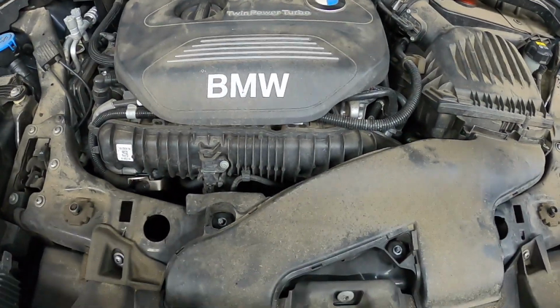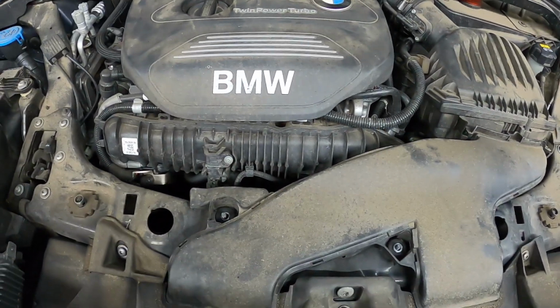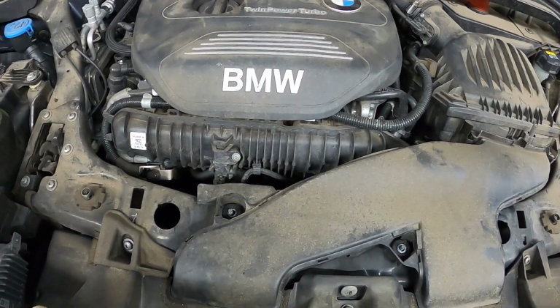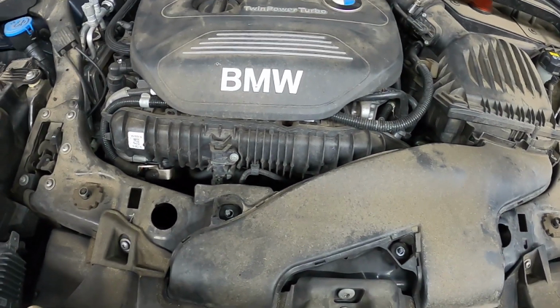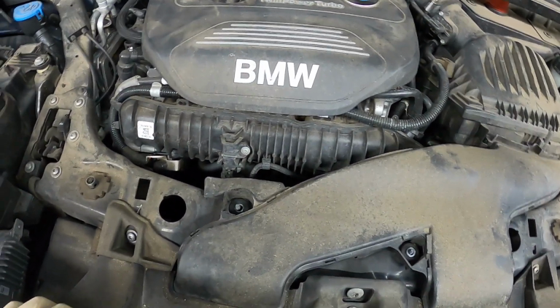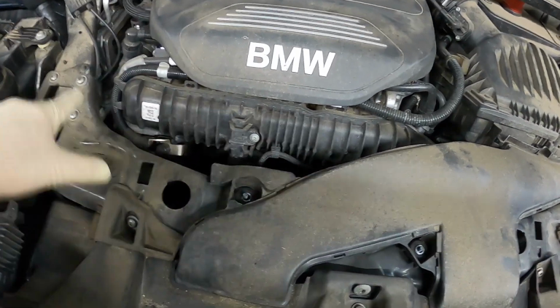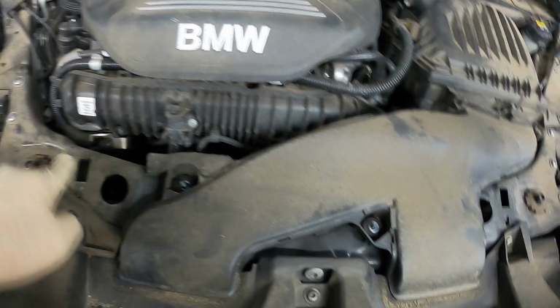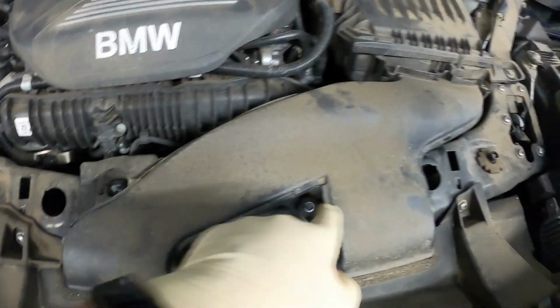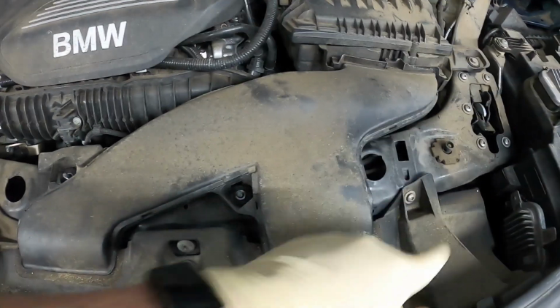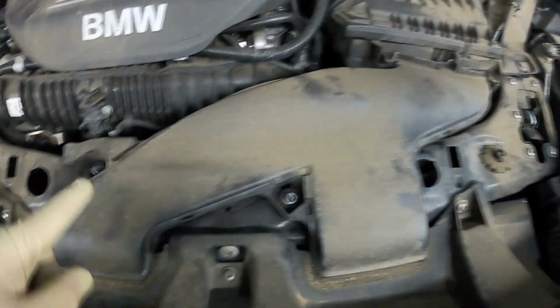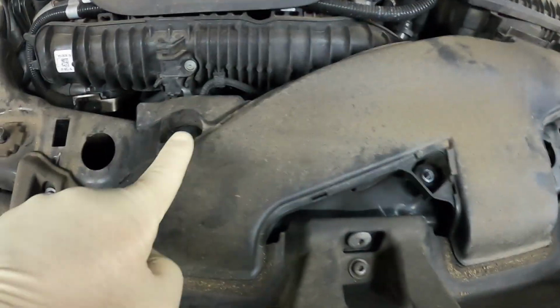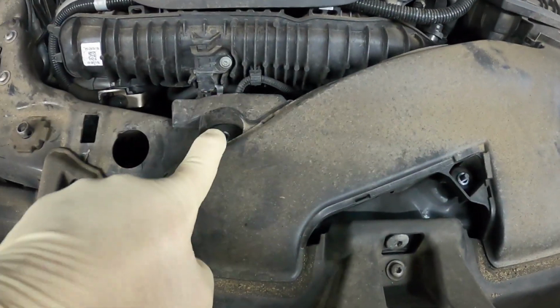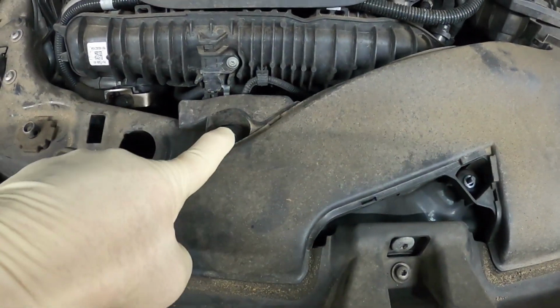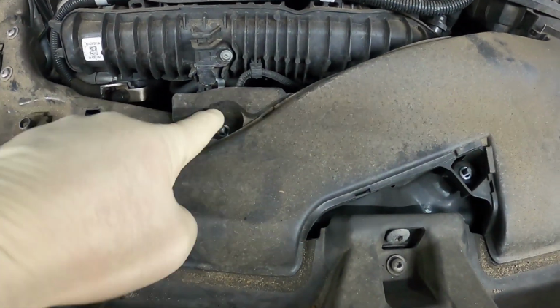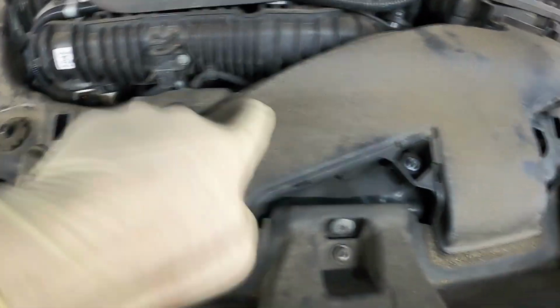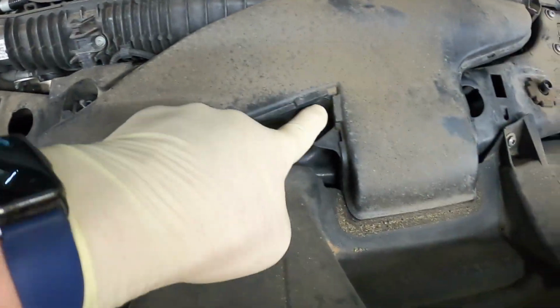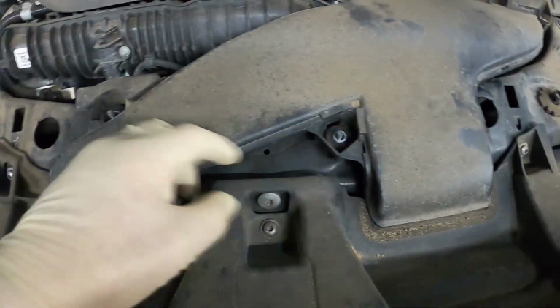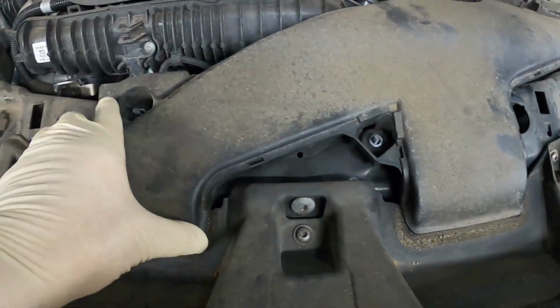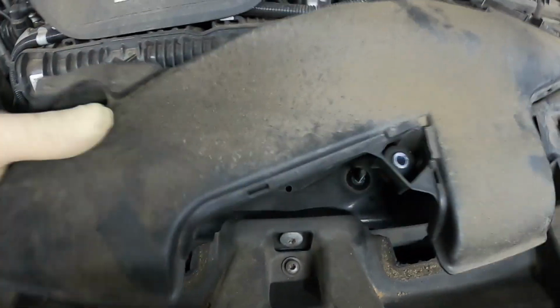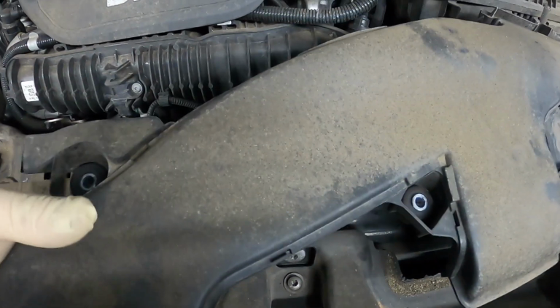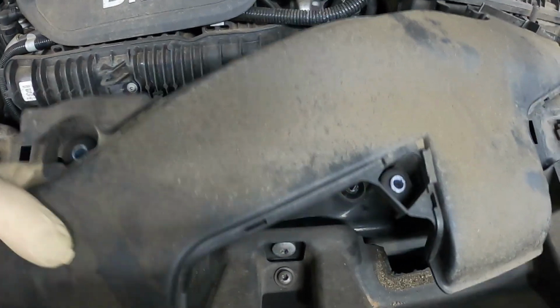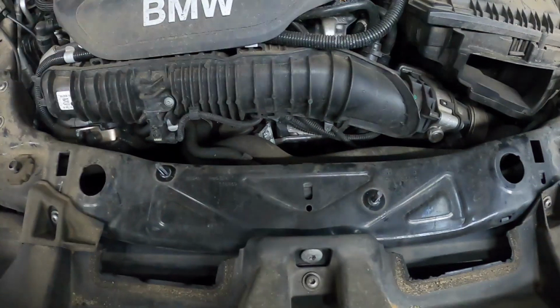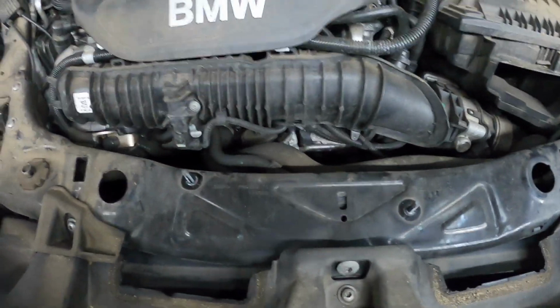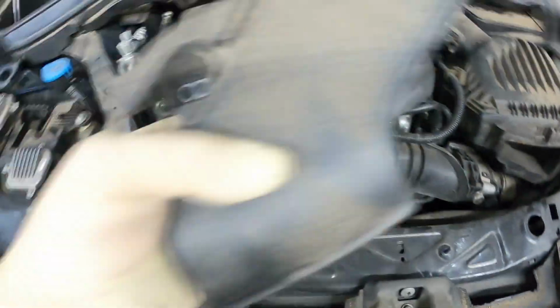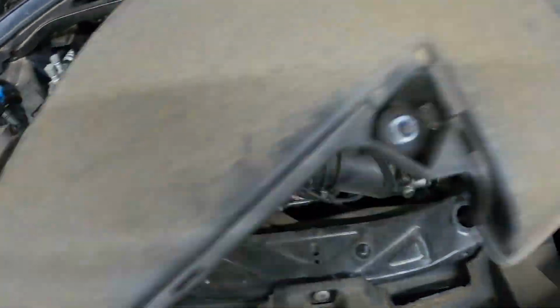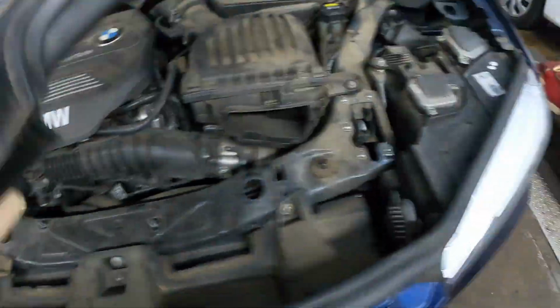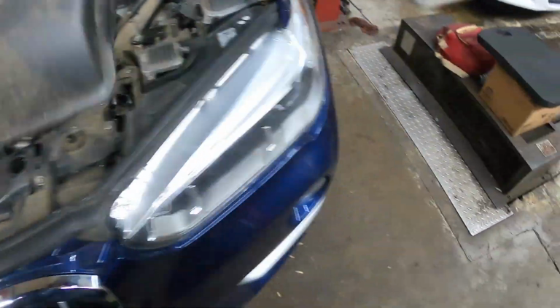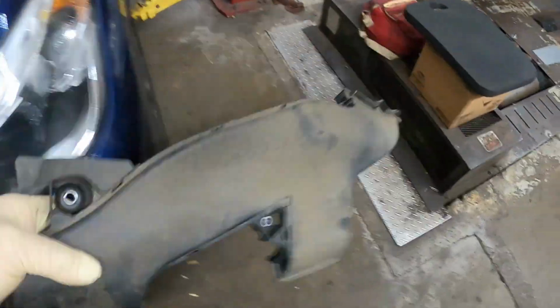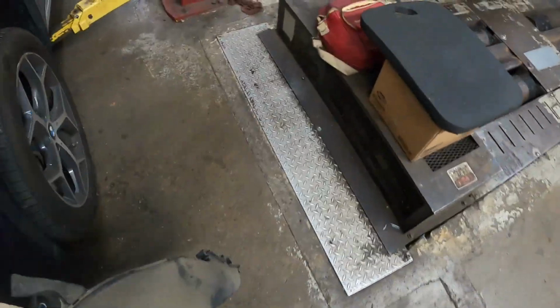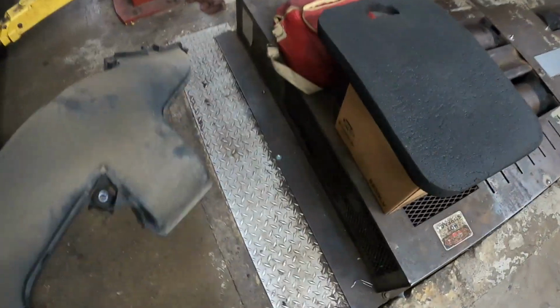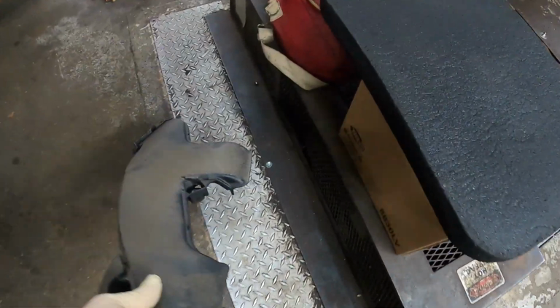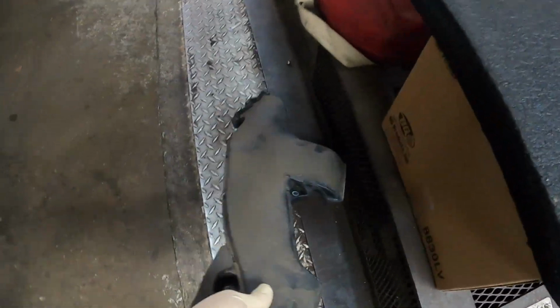You can see it's all pretty much crammed up in here and you can't get to it, so you have to take out the radiator support. We already took two nuts off here for this fresh air intake — this slides out and I put it over here with all the parts.